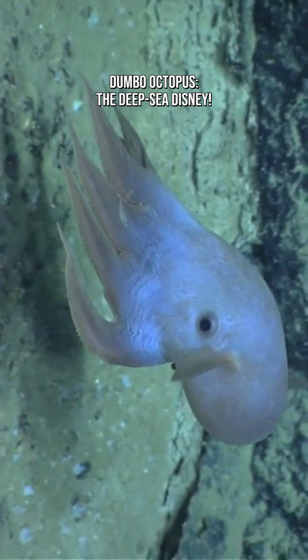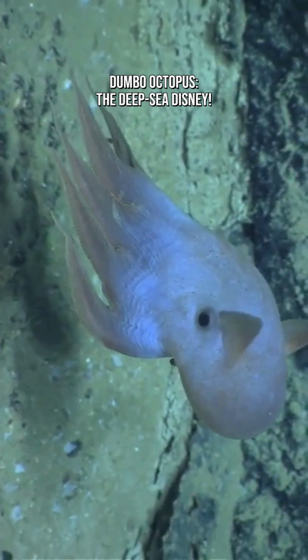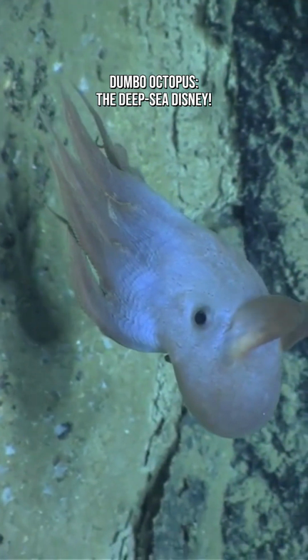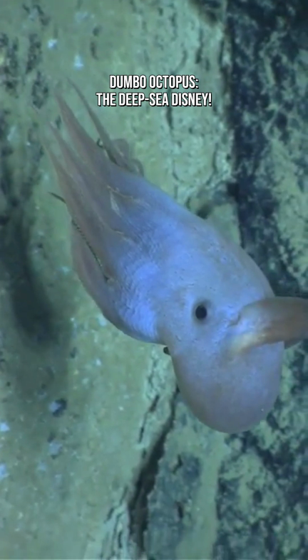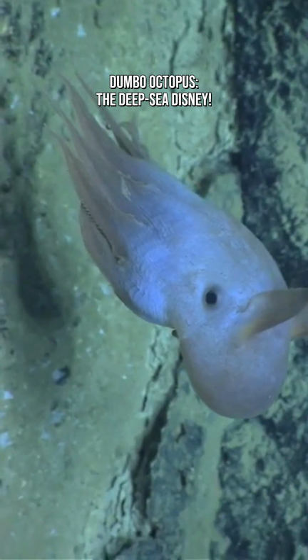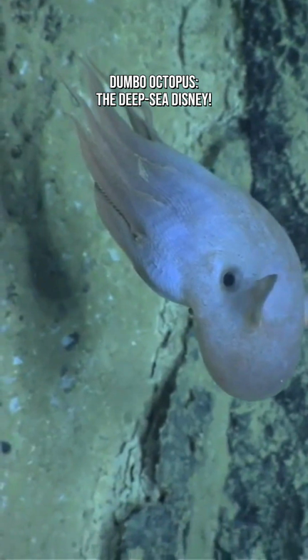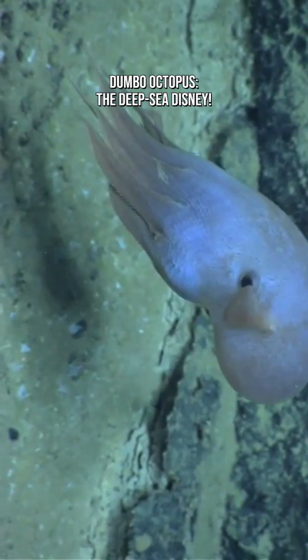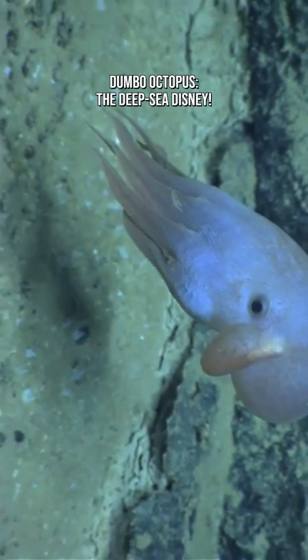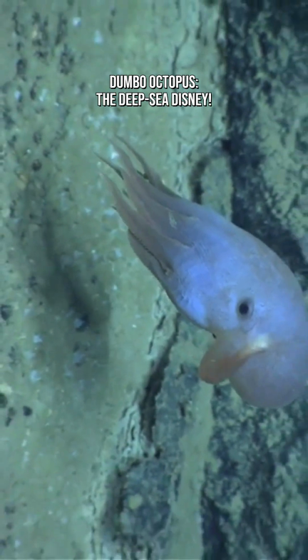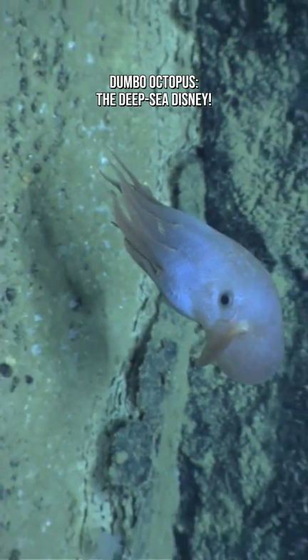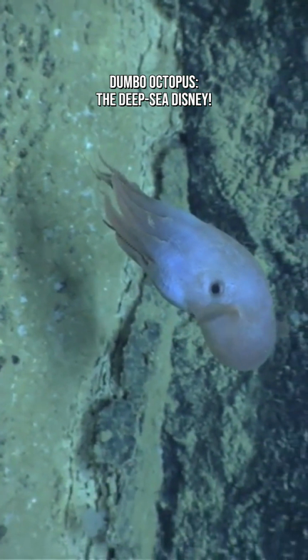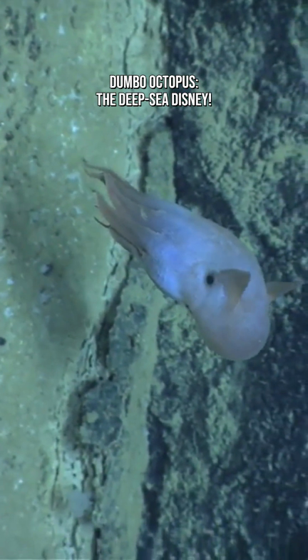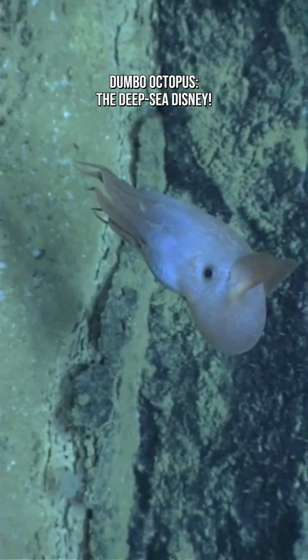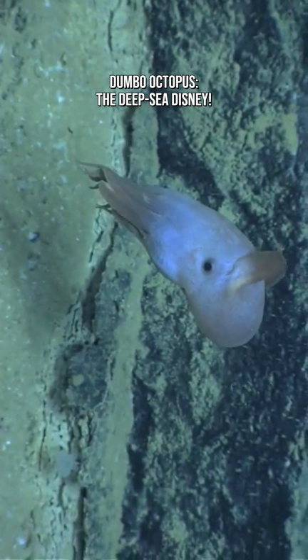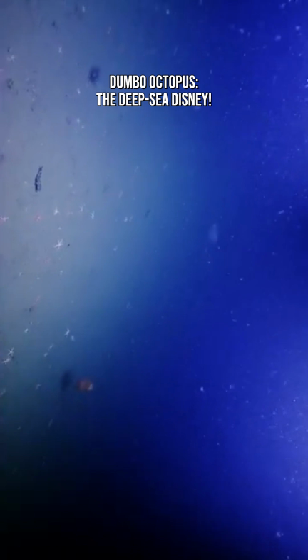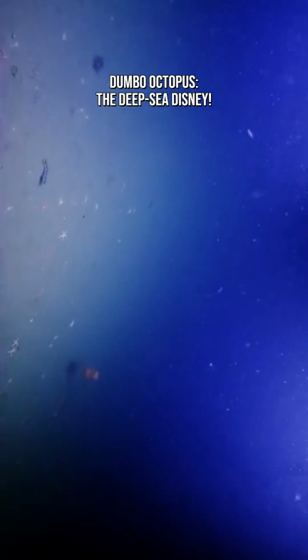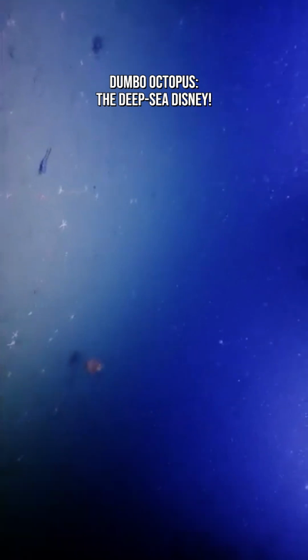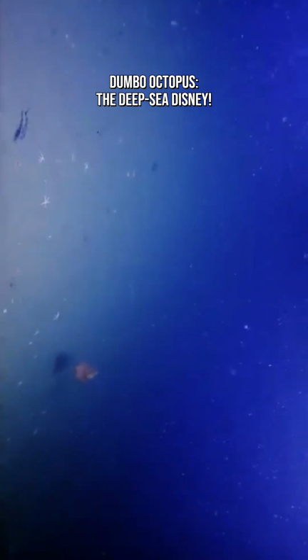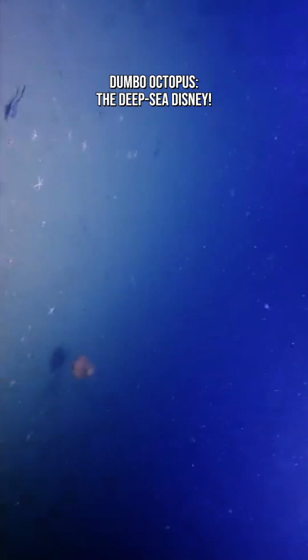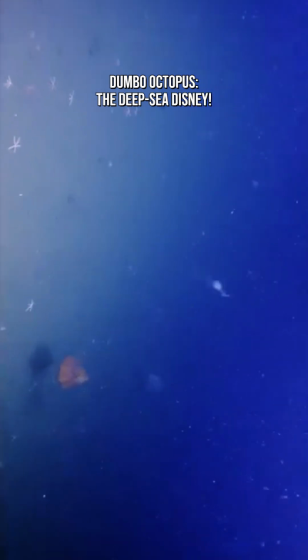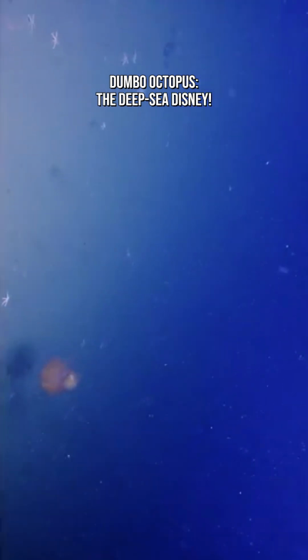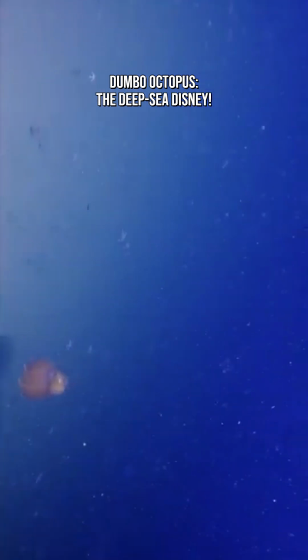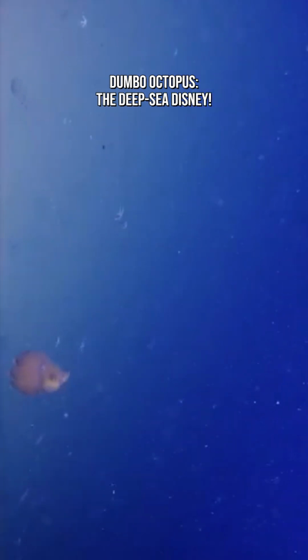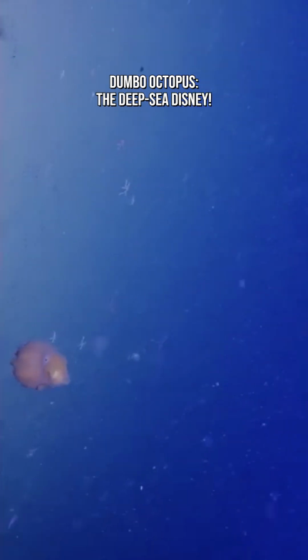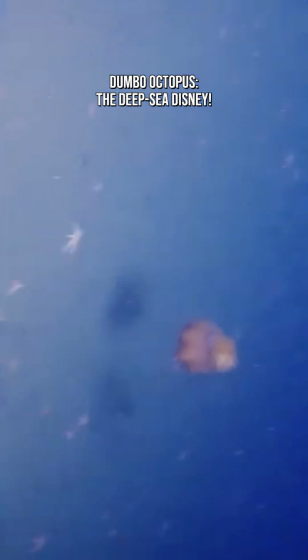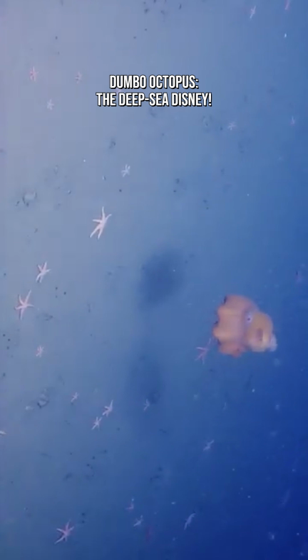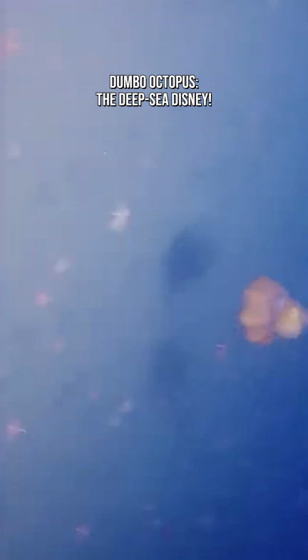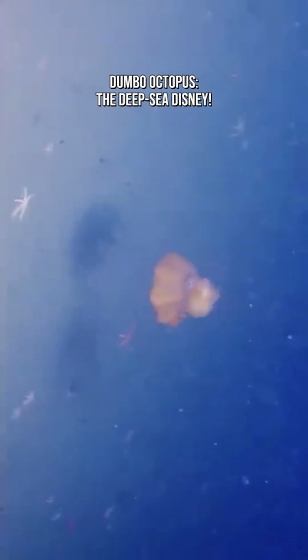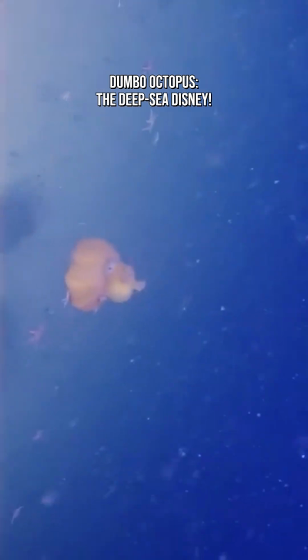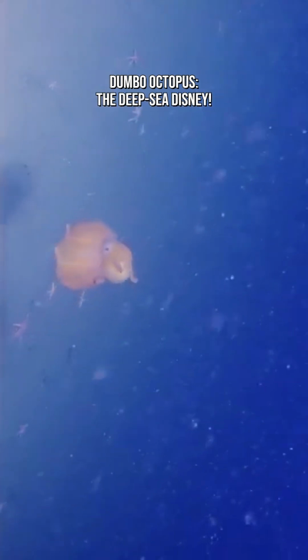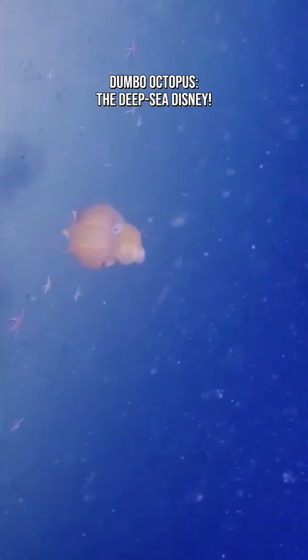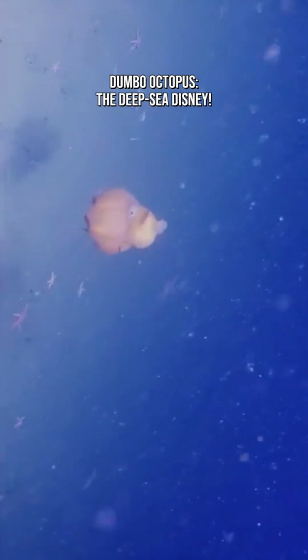Instead of jetting around like other octopuses, Dumbo Octopuses mostly flap their ear-like fins to glide gracefully through the water. It looks like it's doing a slow, elegant dance, kind of like a floating Disney character.